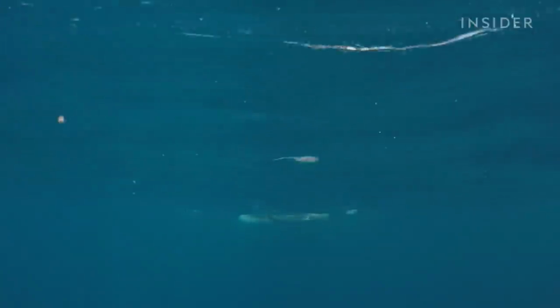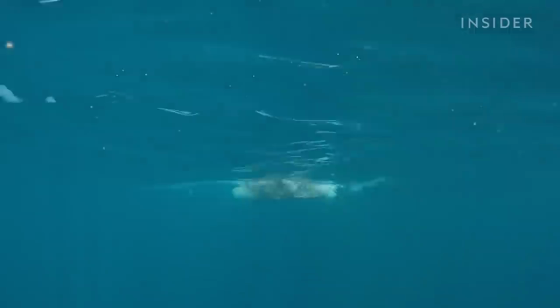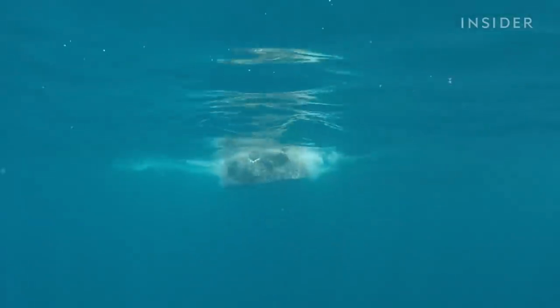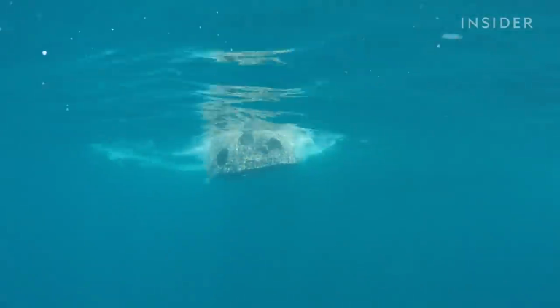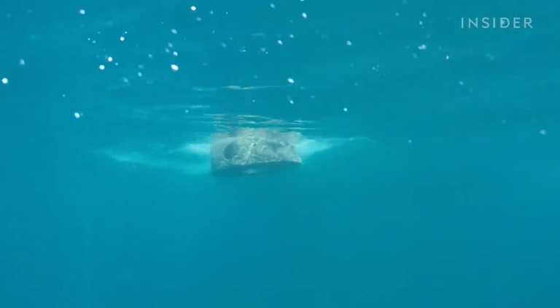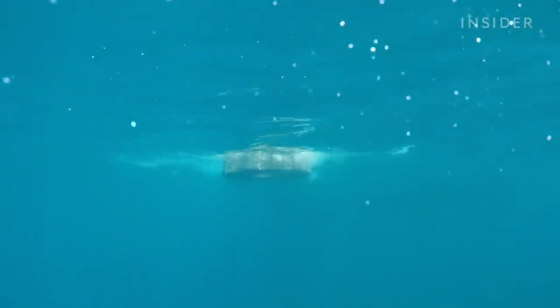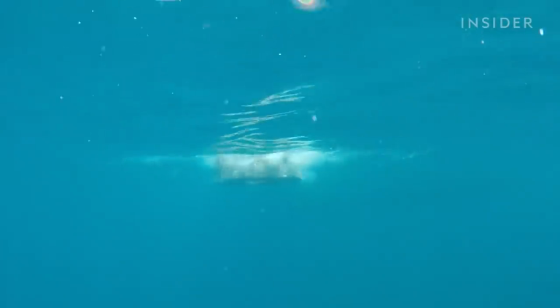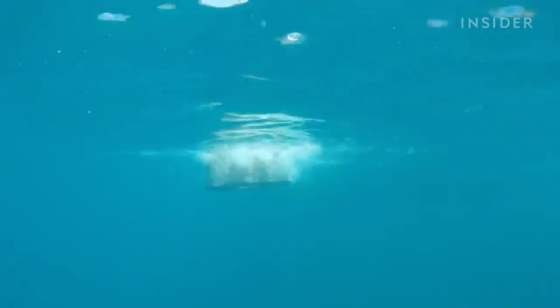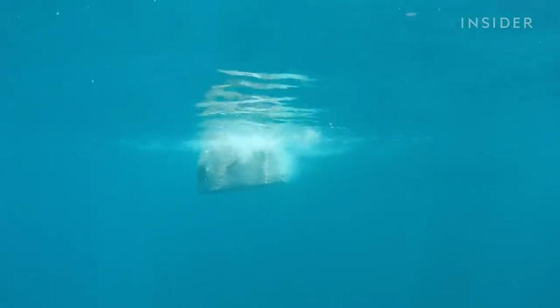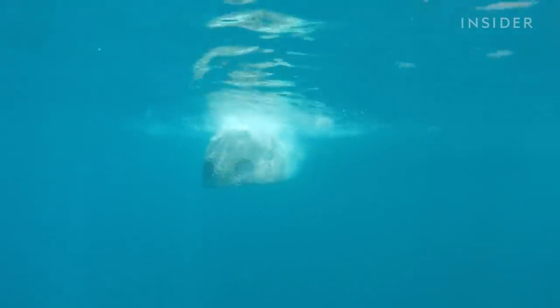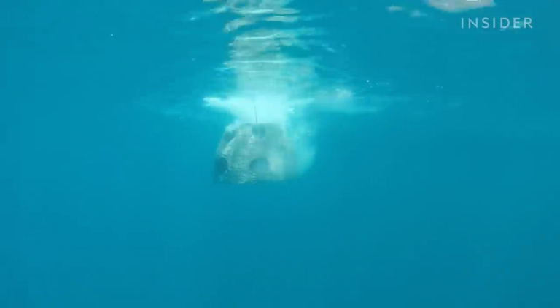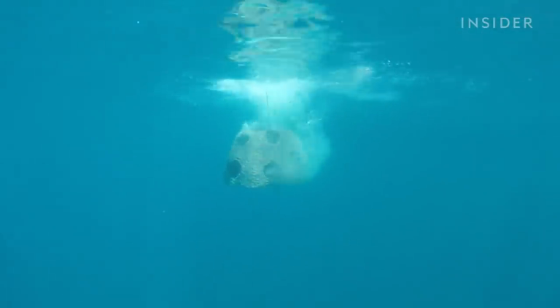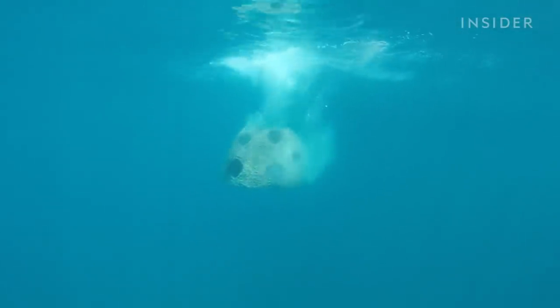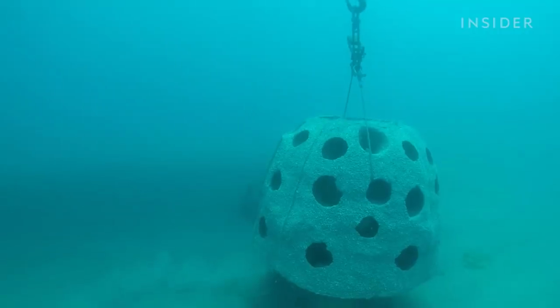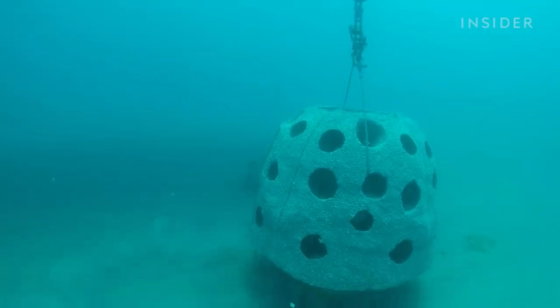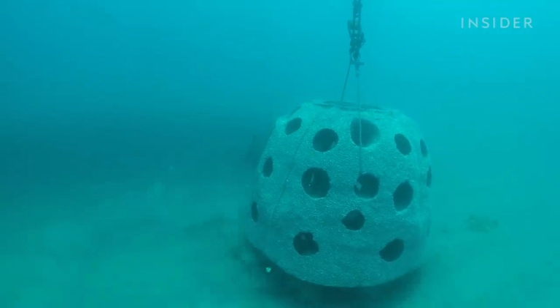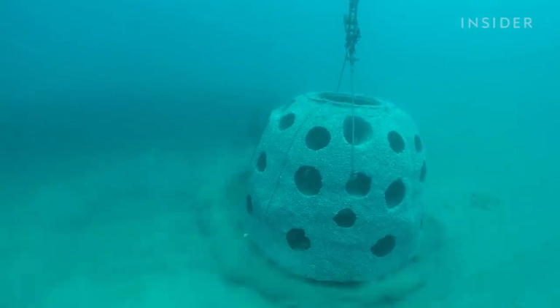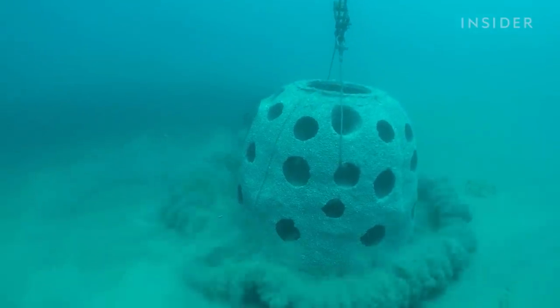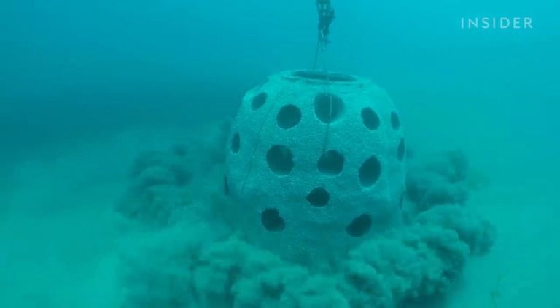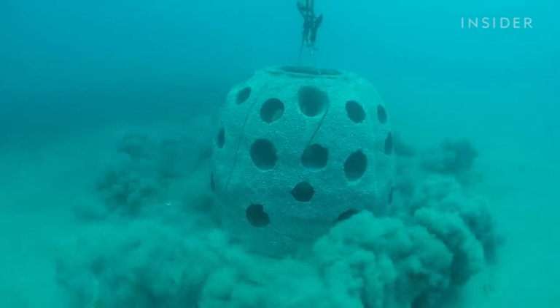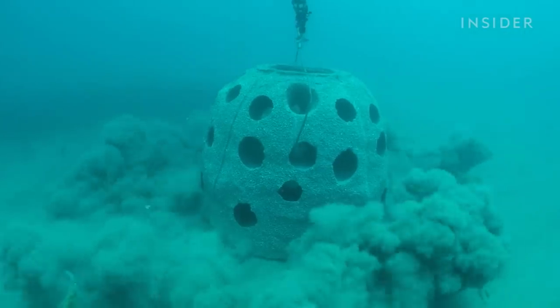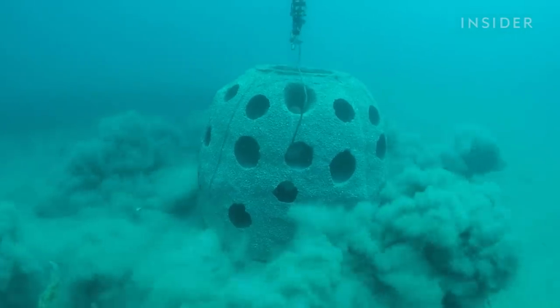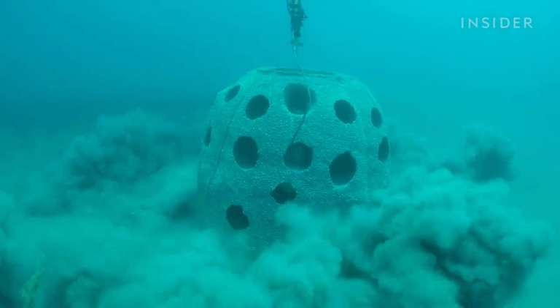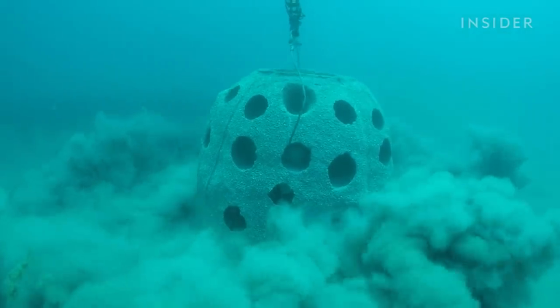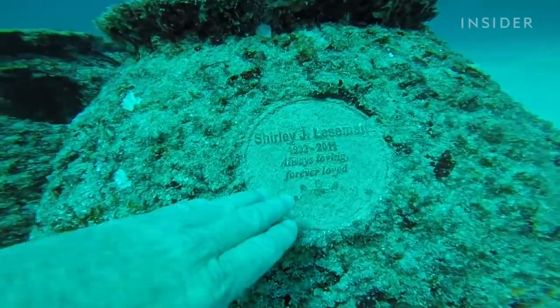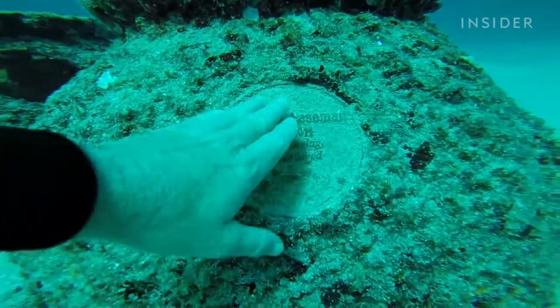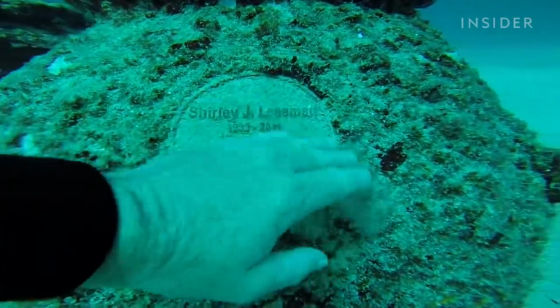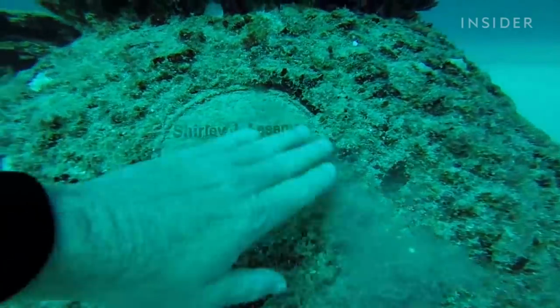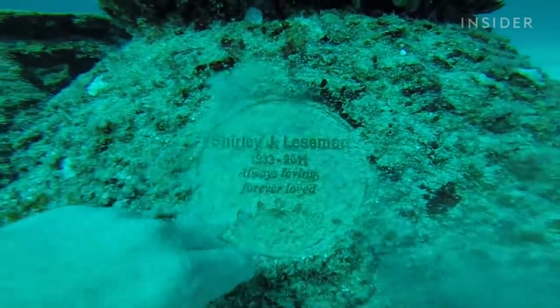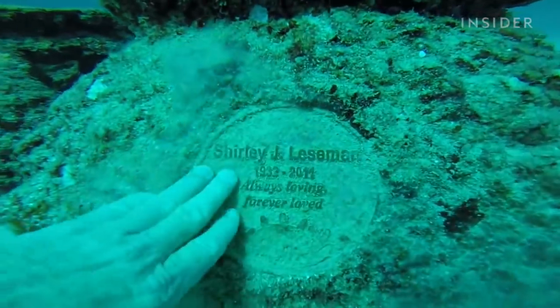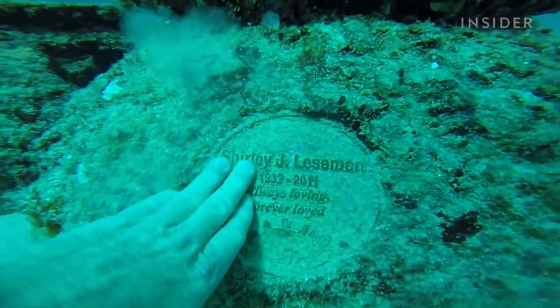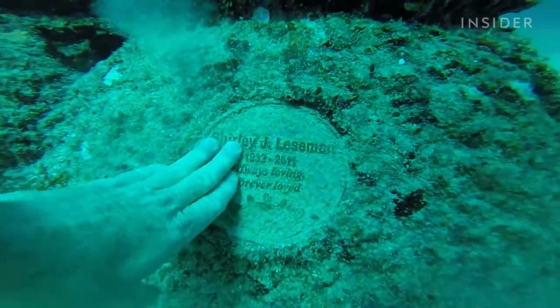Now, a company has said their artificial reef is safe for all marine life. The secret ingredient? It's made from the remains of the dead.